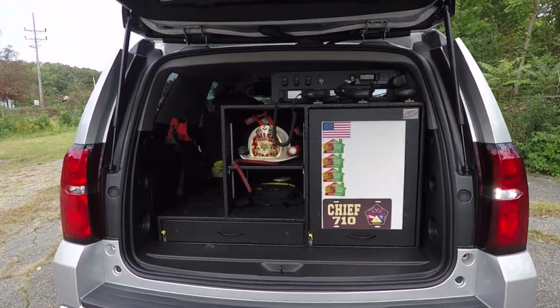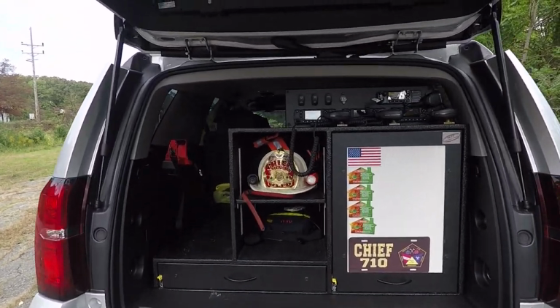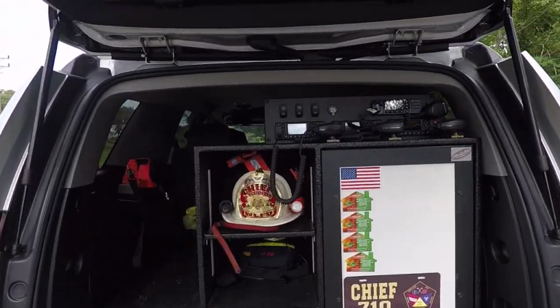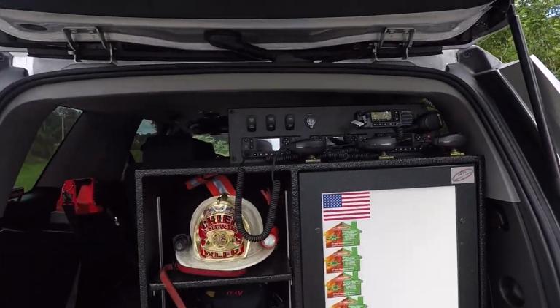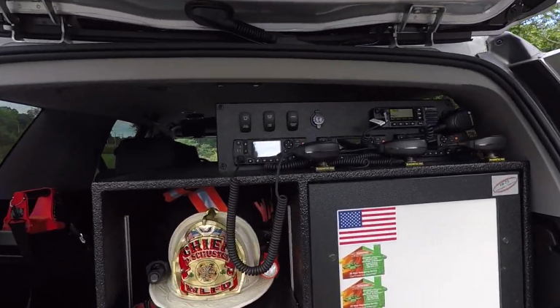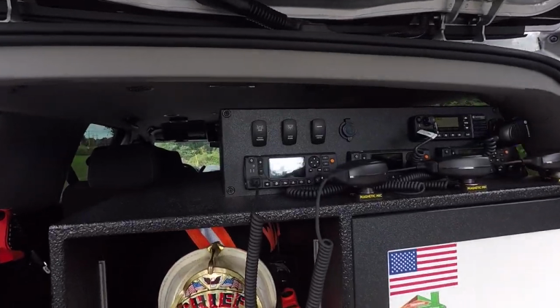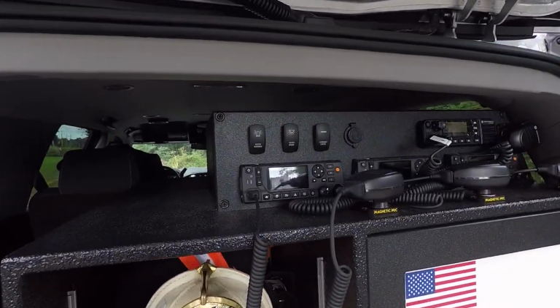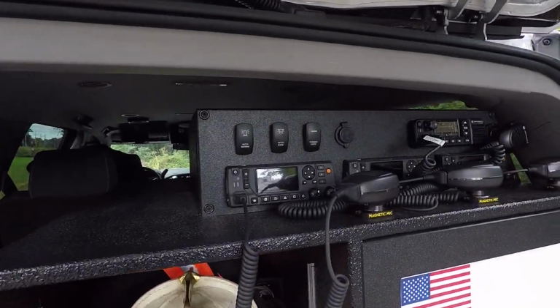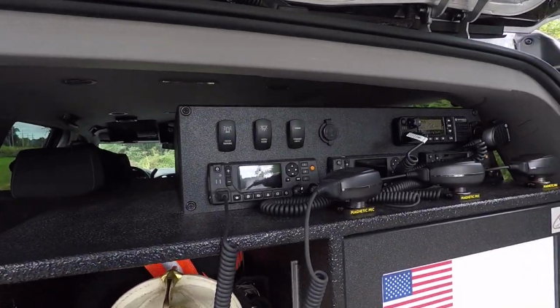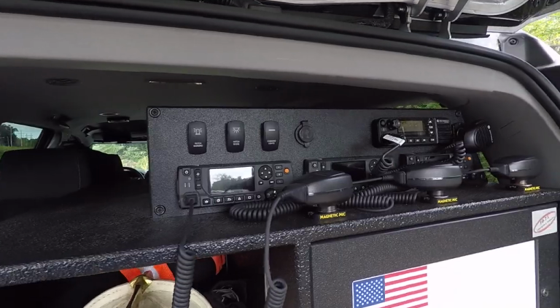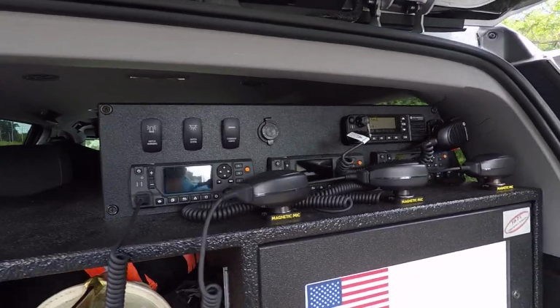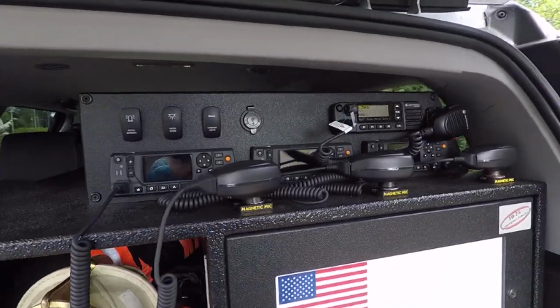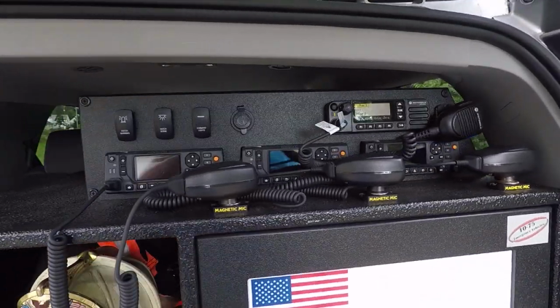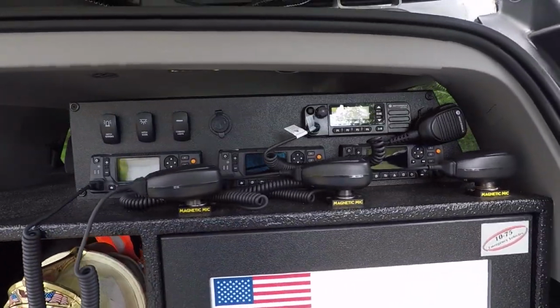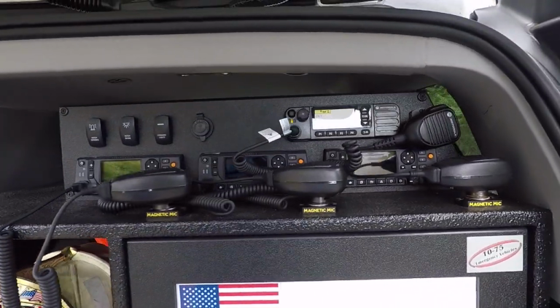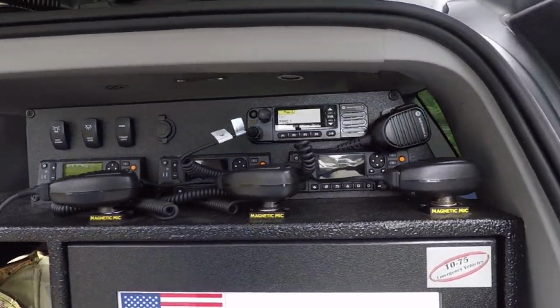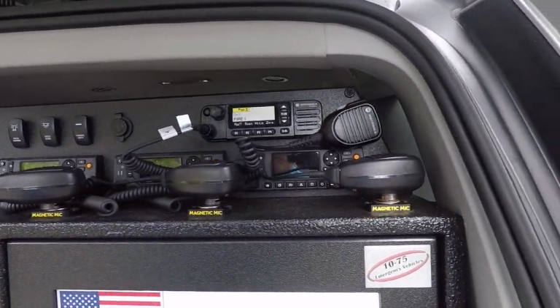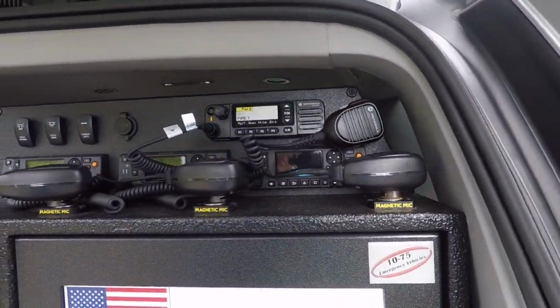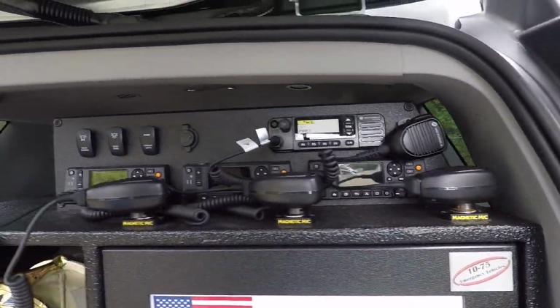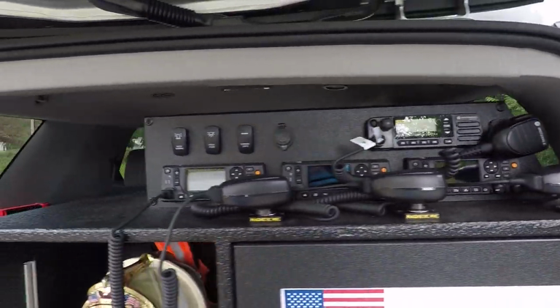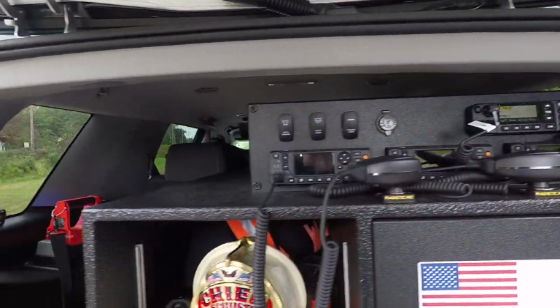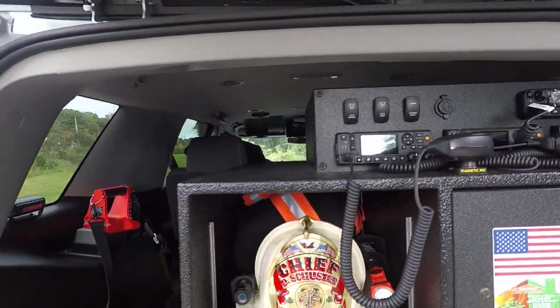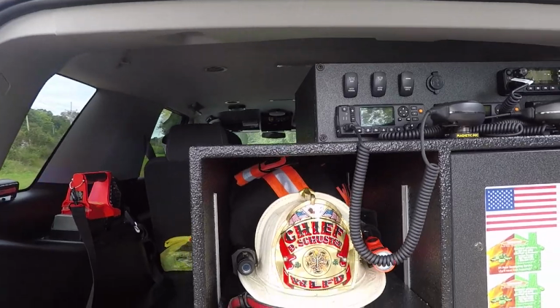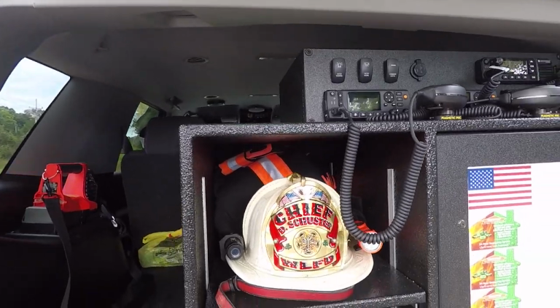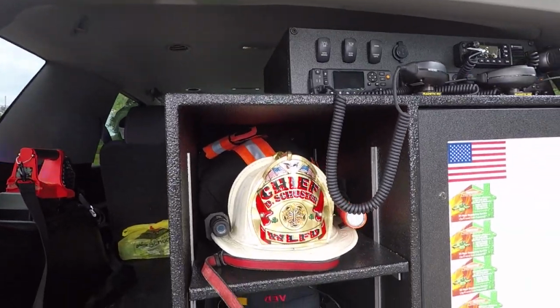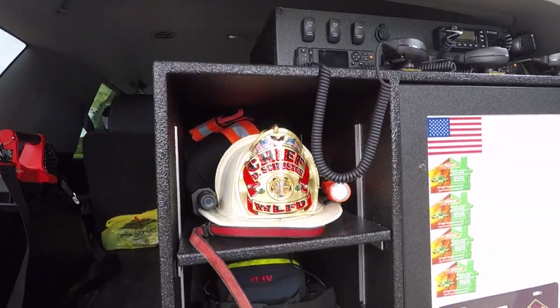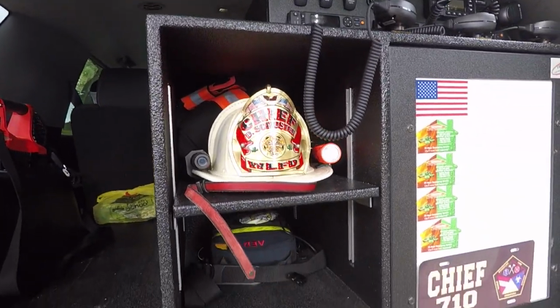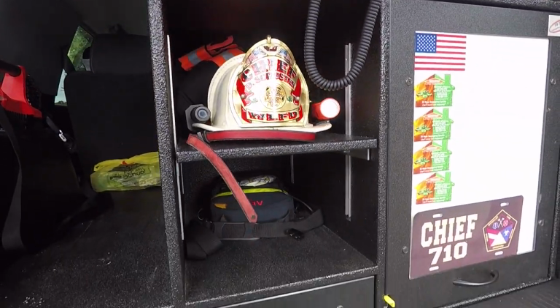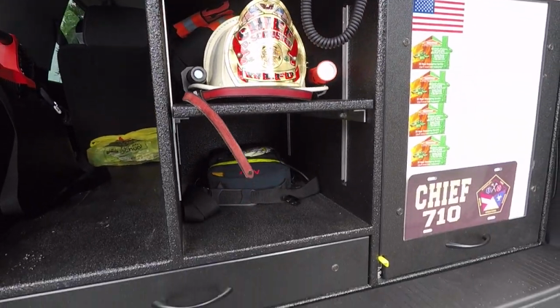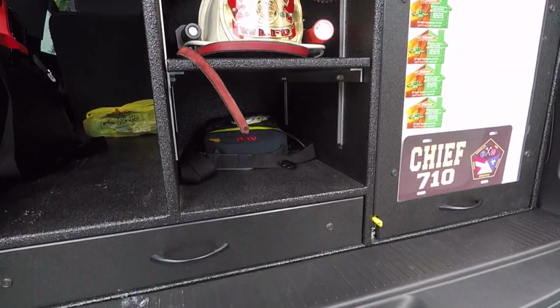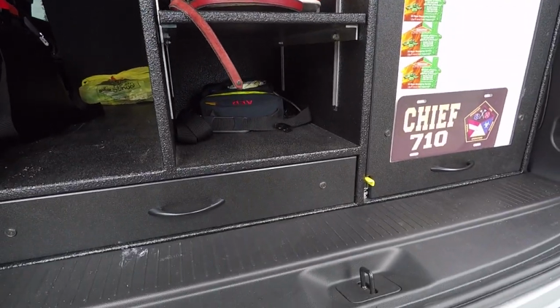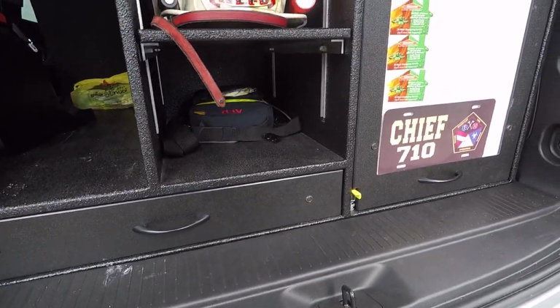This custom cabinet we designed has mounting for 4 radios and some additional switches for command lights and rear kill. The cabinet has an adjustable shelf so that they can adjust it to fit their equipment needs.